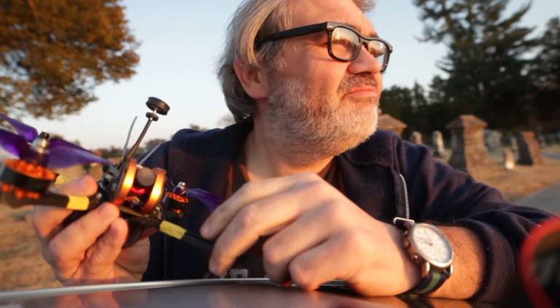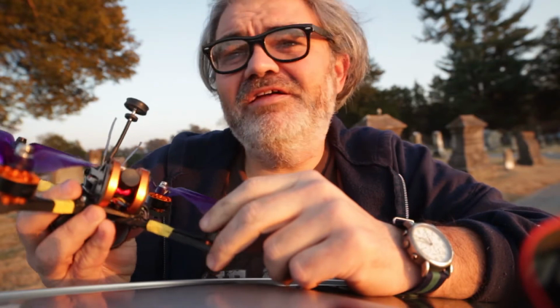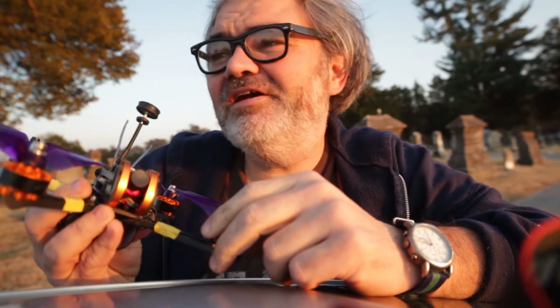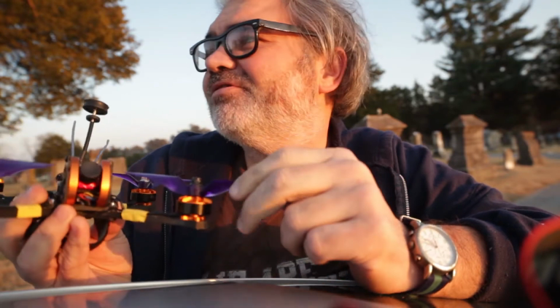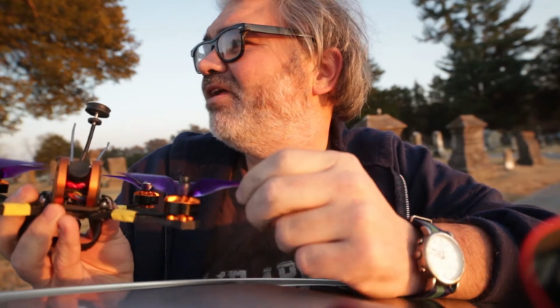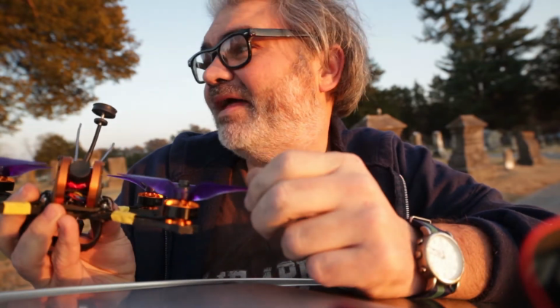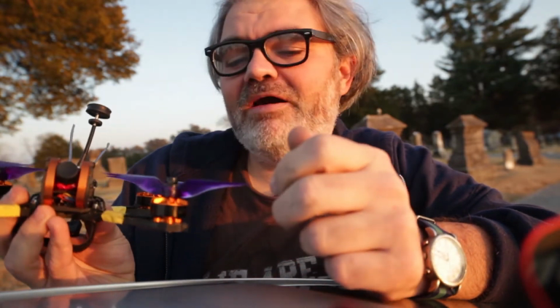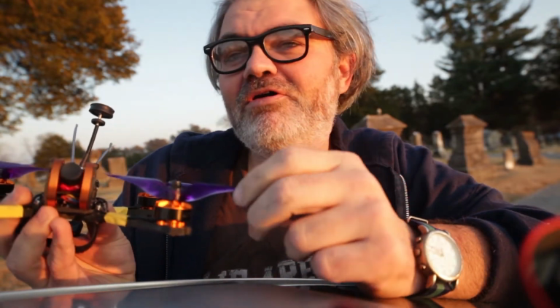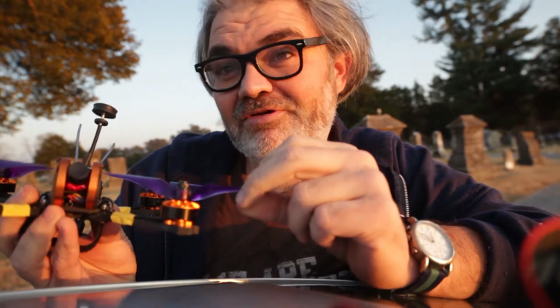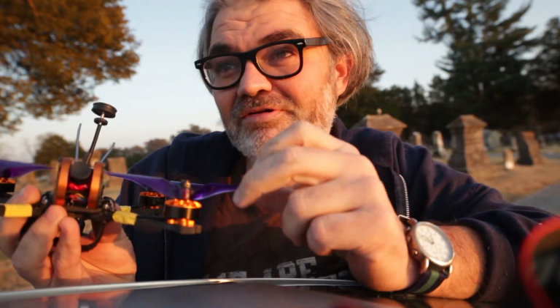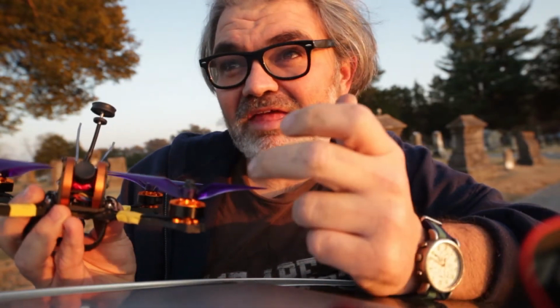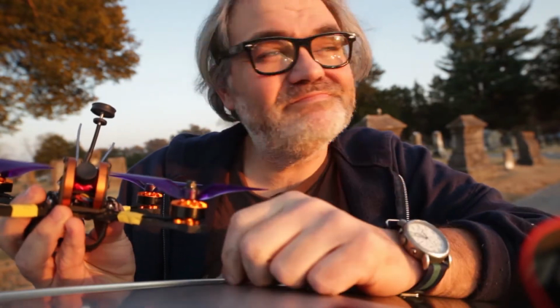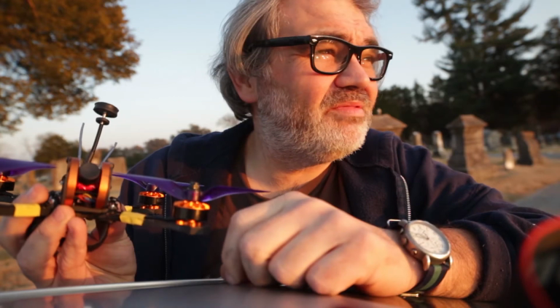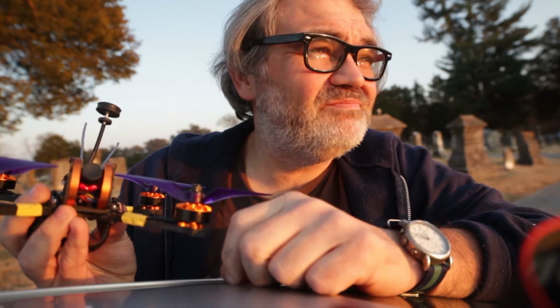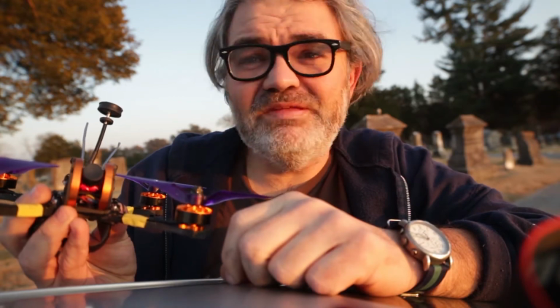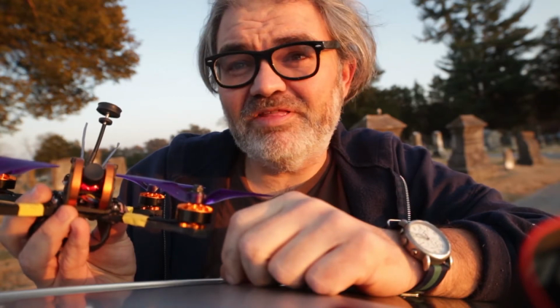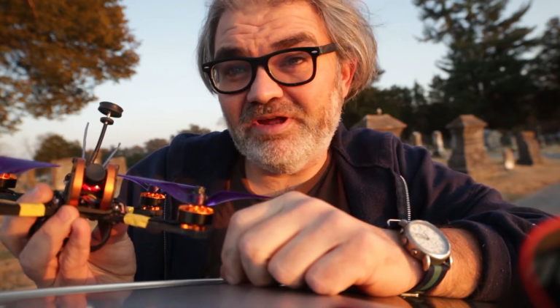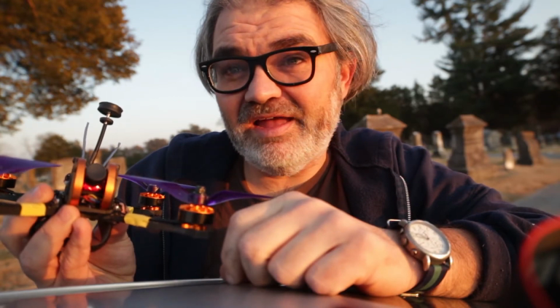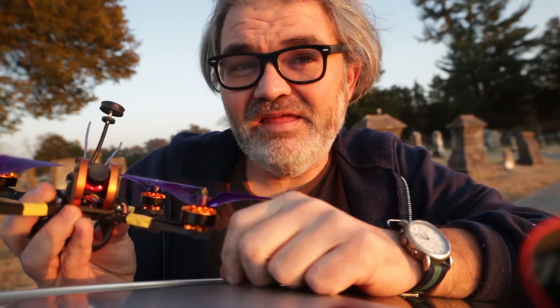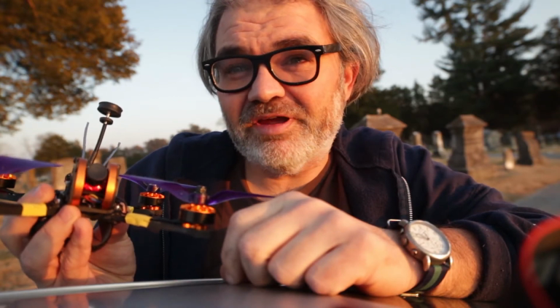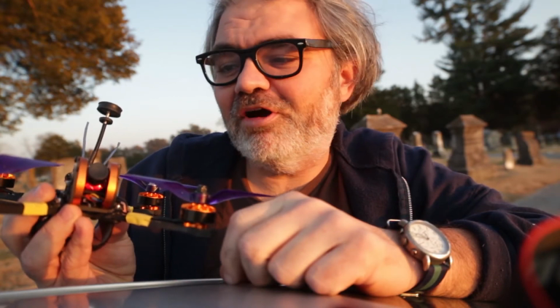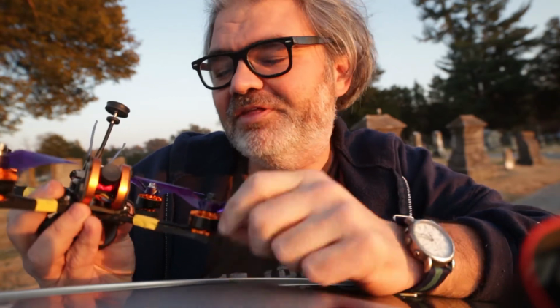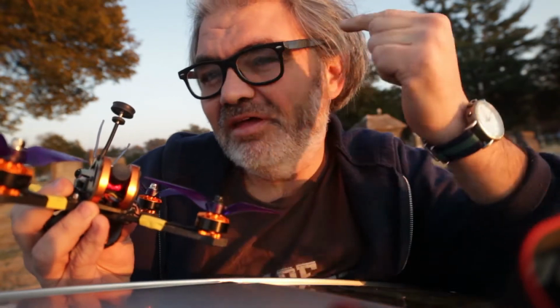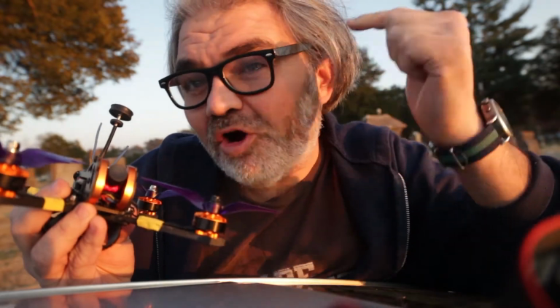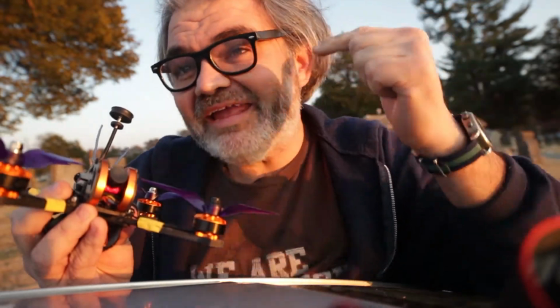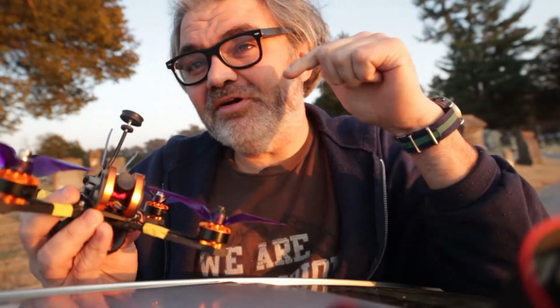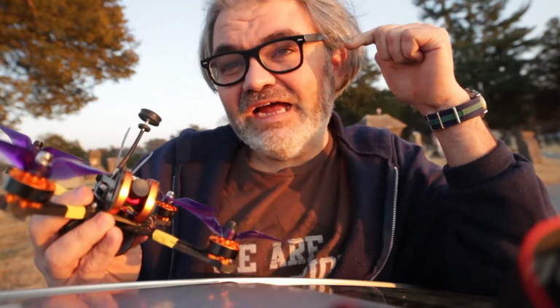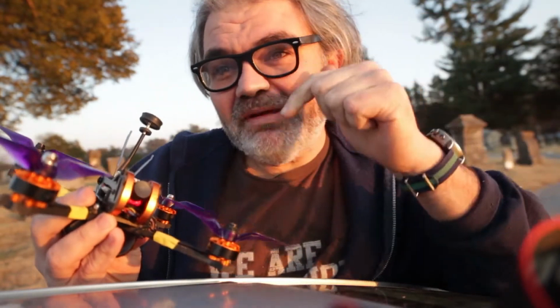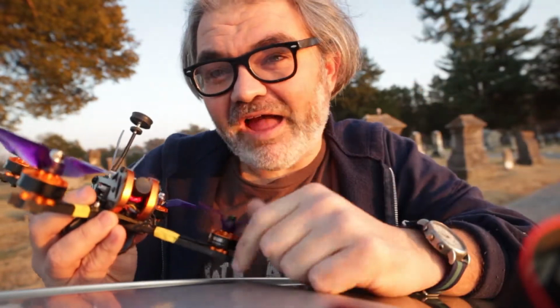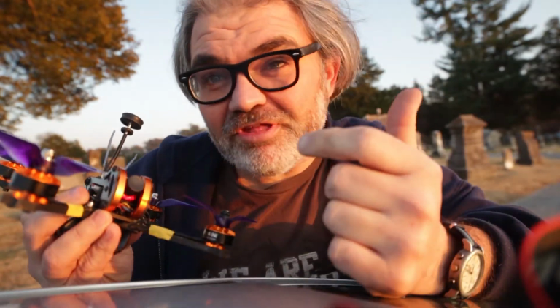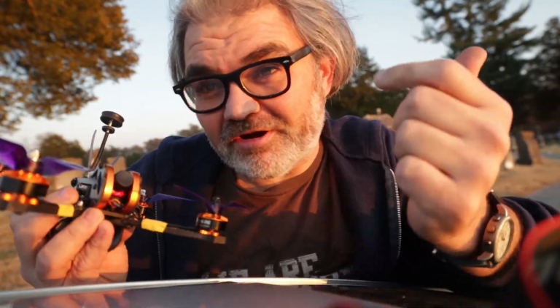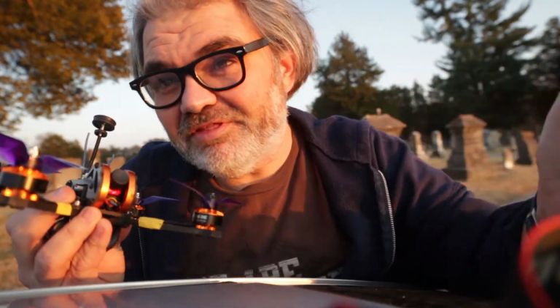We've got sunset here. I was gonna be flying about an hour ago, and now it's probably 15 minutes from sunset. I'm gonna get some flying in before it gets too dark, but with this starlight camera I should be able to fly almost in the dark, right? We'll see.